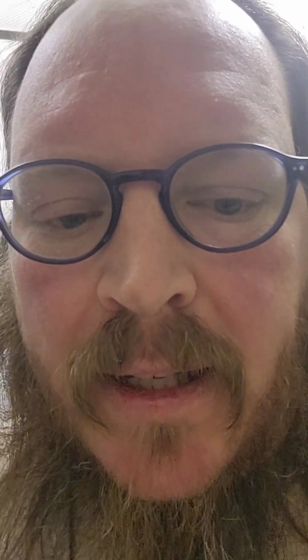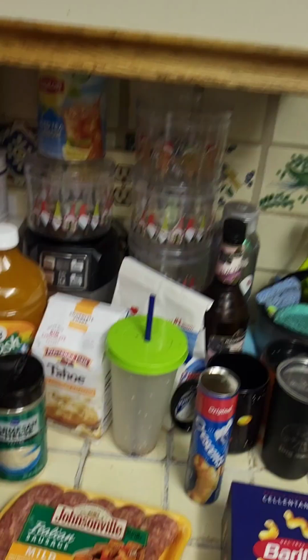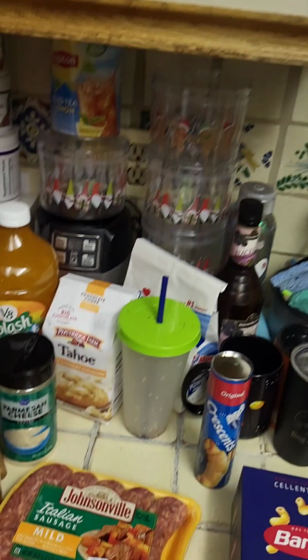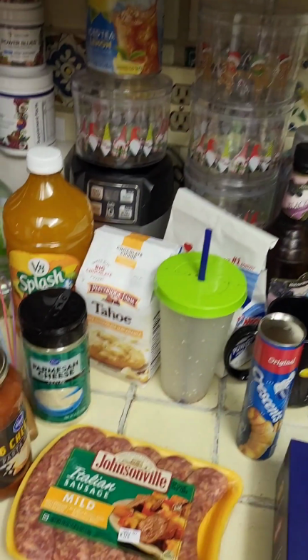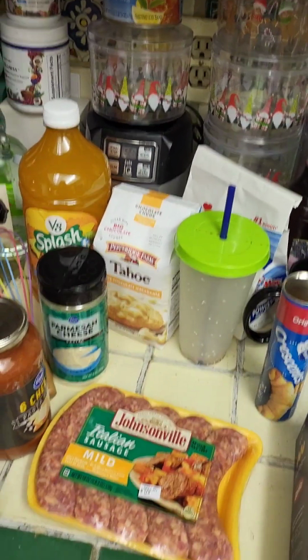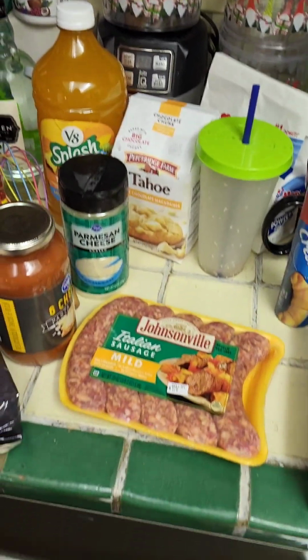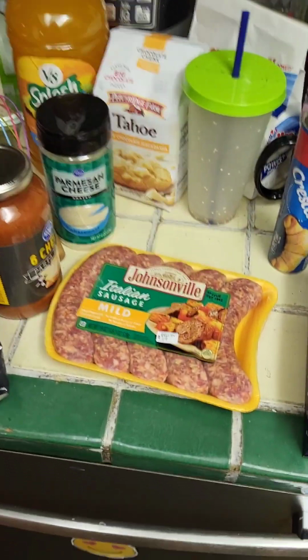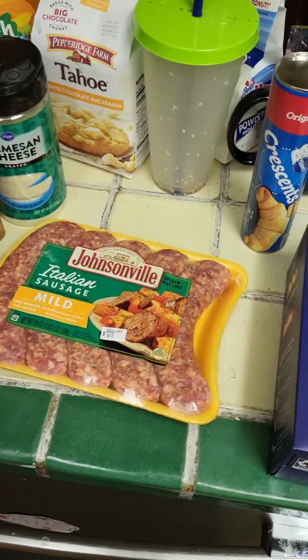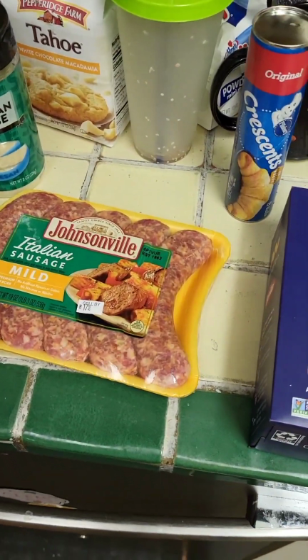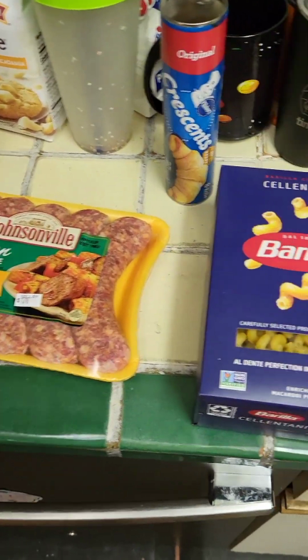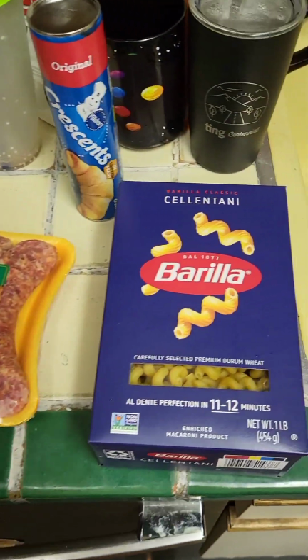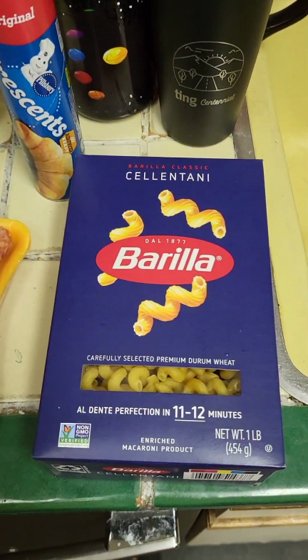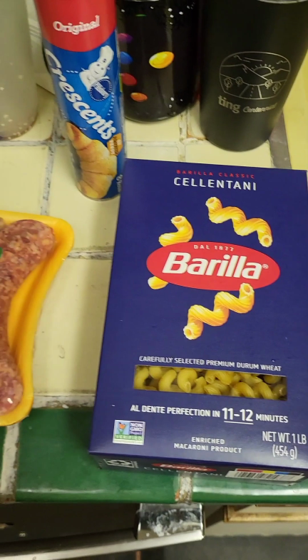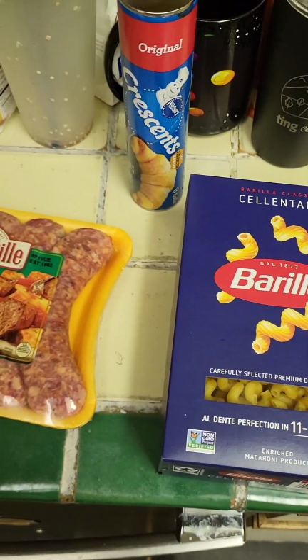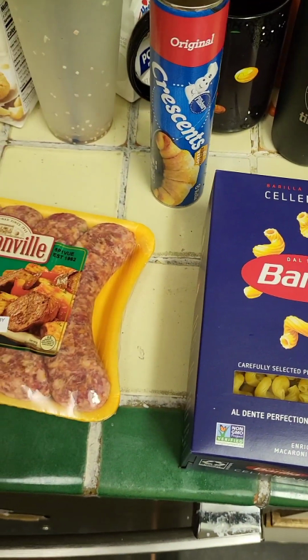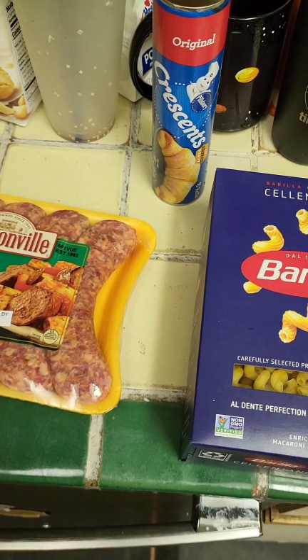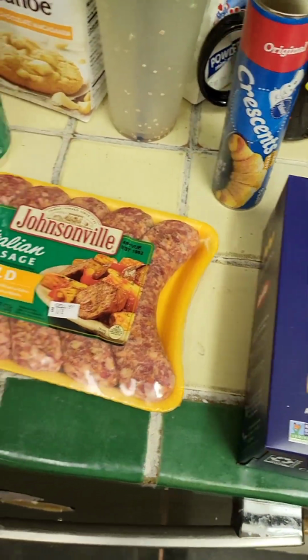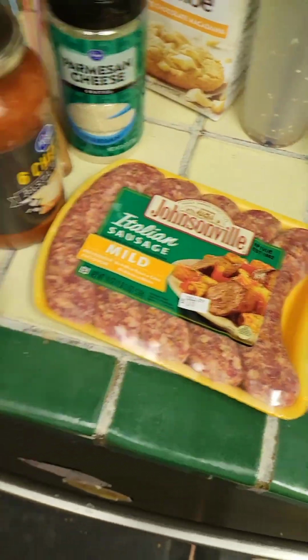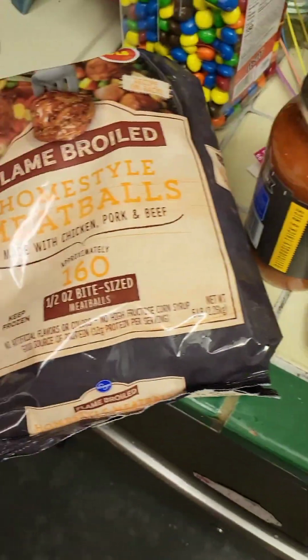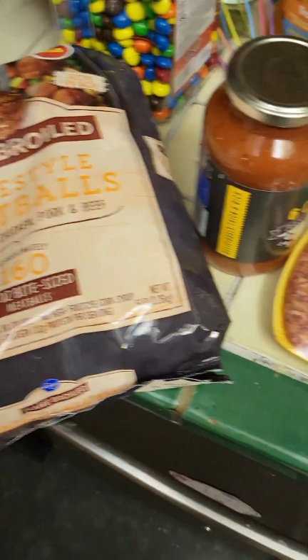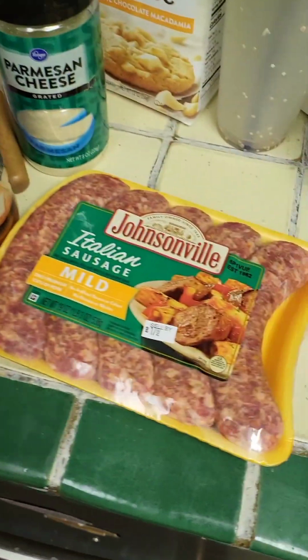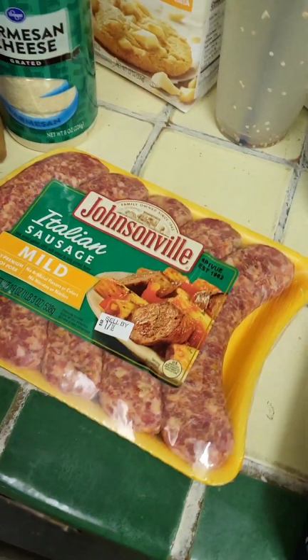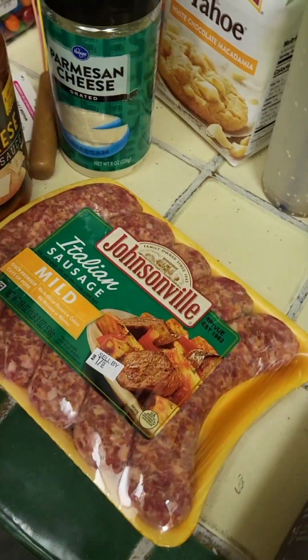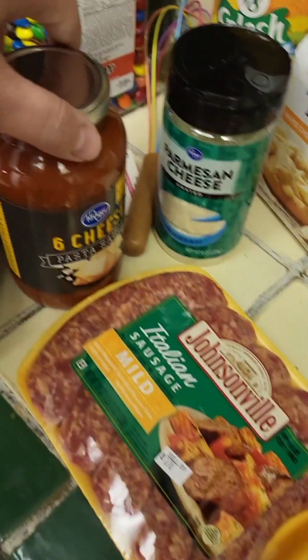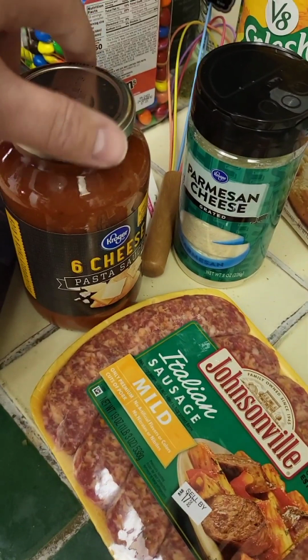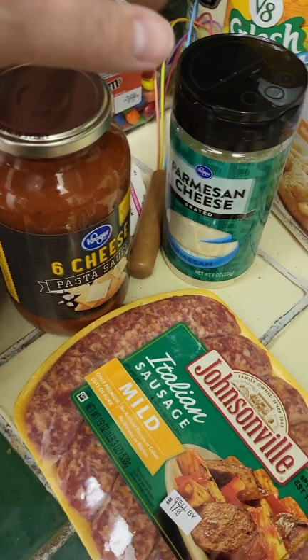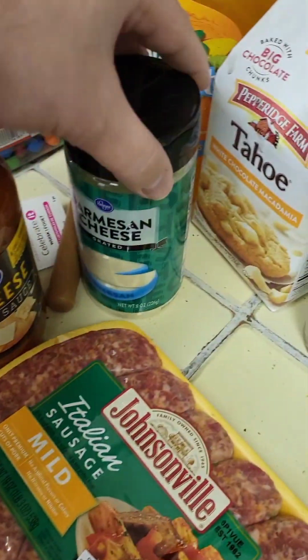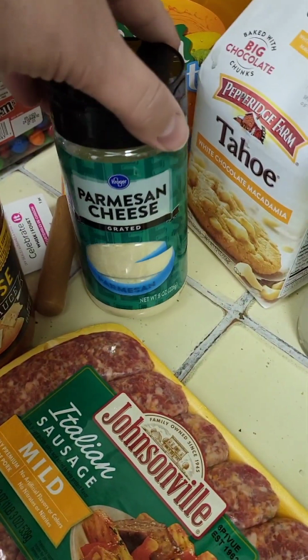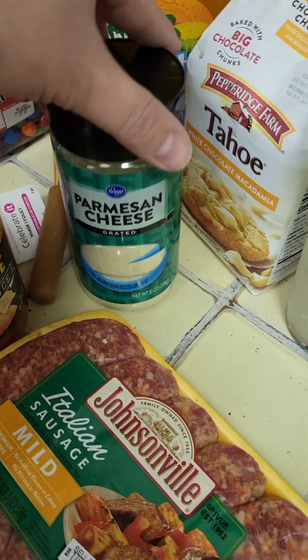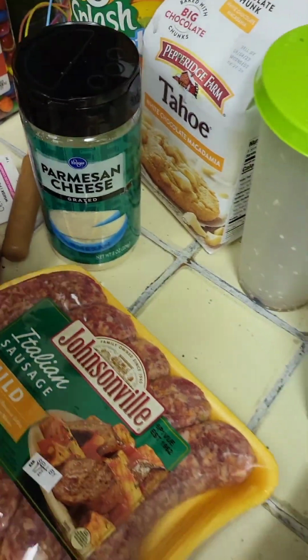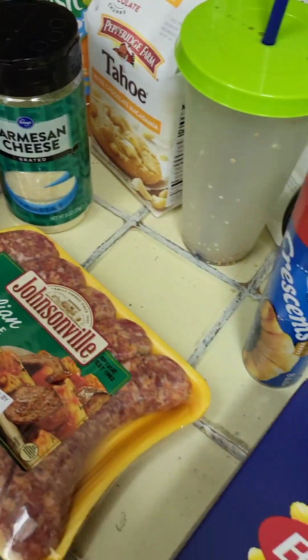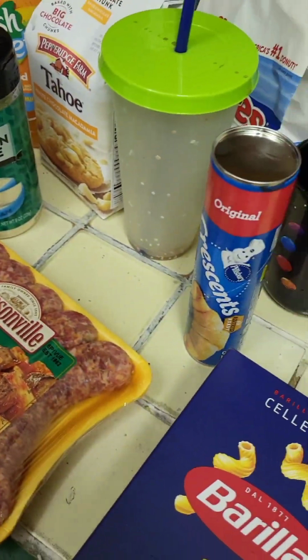Basically, we're doing Italian inspired things. We're going to make some pasta, we're going to do some crescents, we're going to use some meatballs, Italian sausage, we've got some pasta sauce and then, of course, Parmesan cheese to kind of top it.